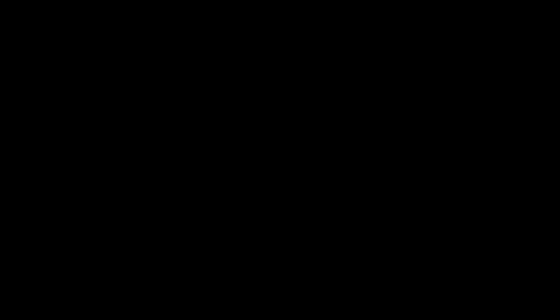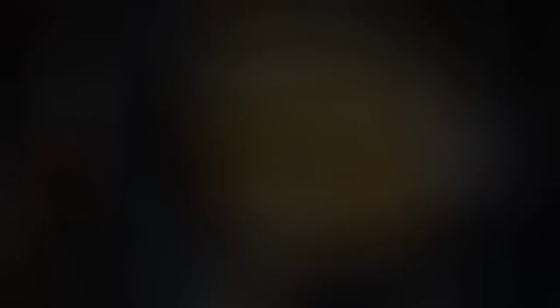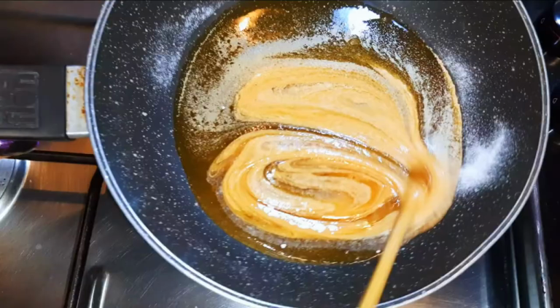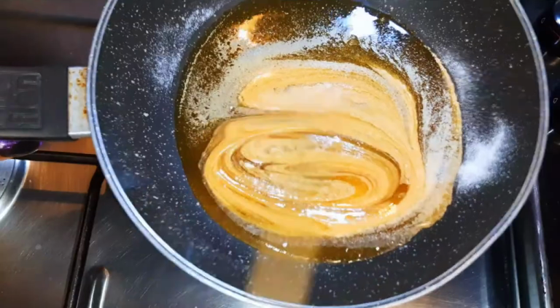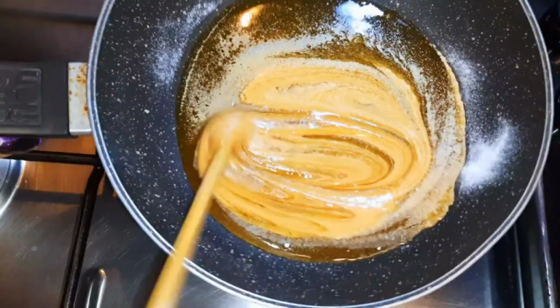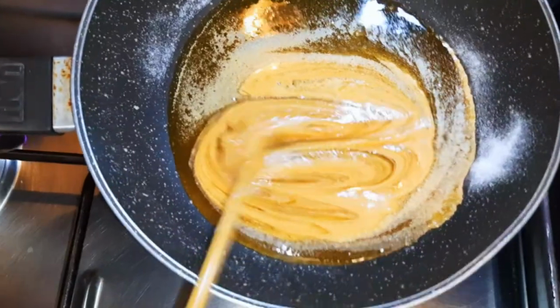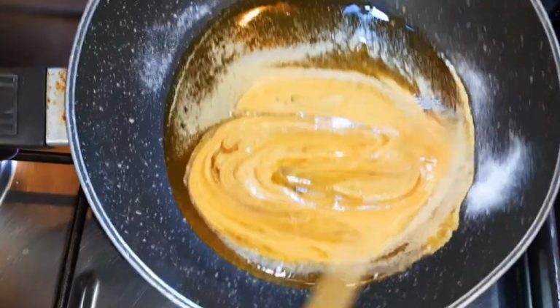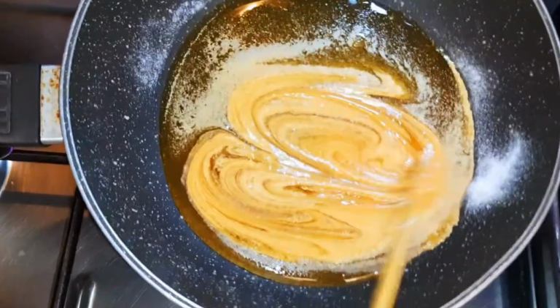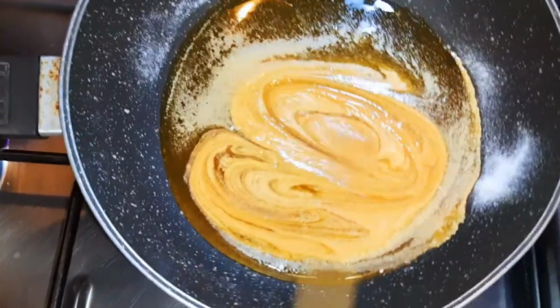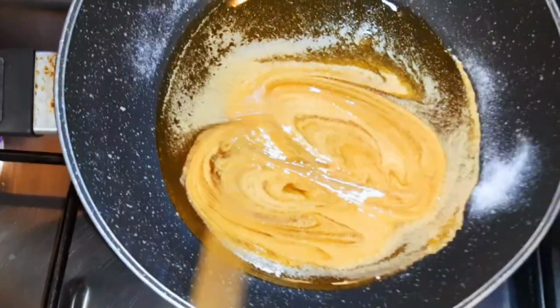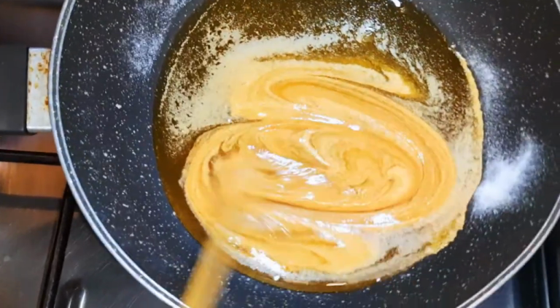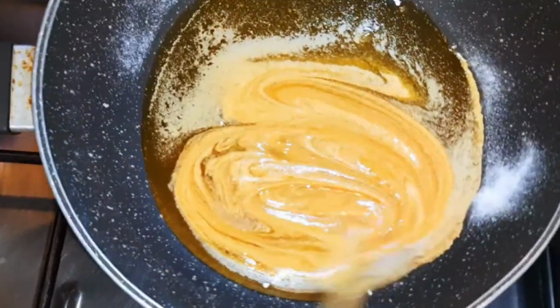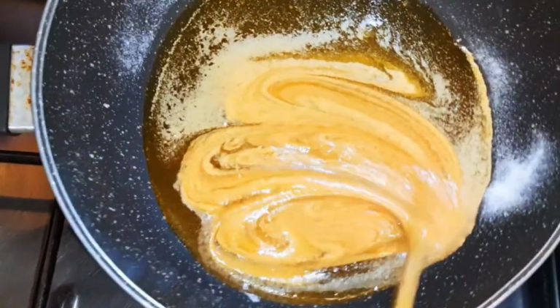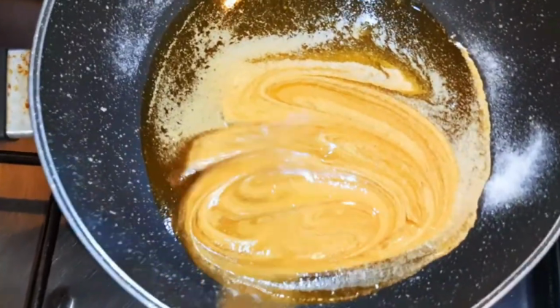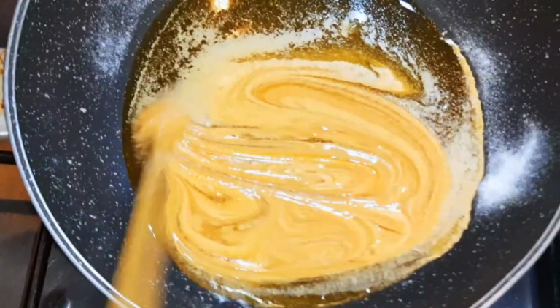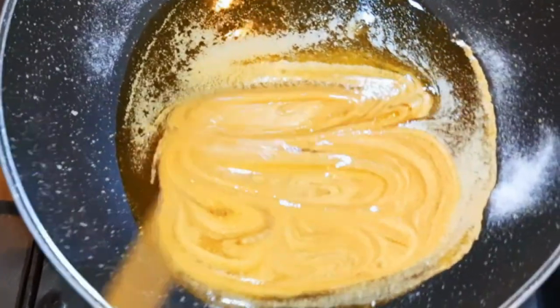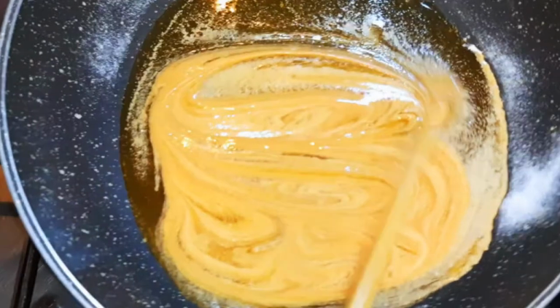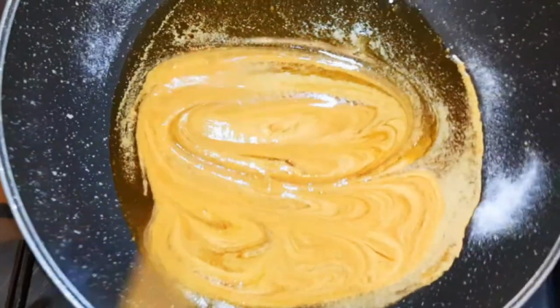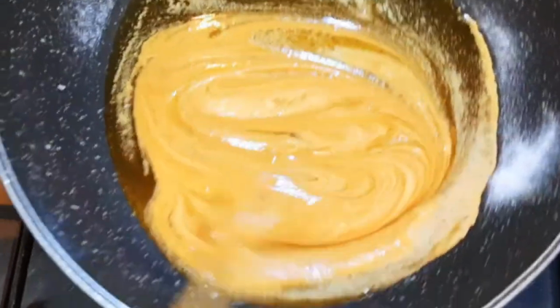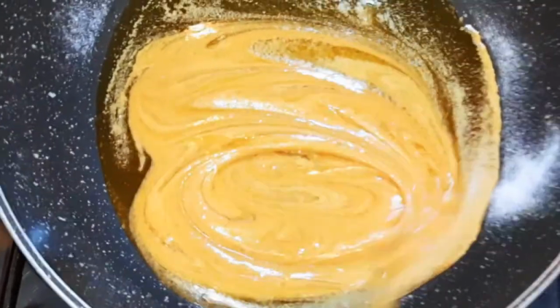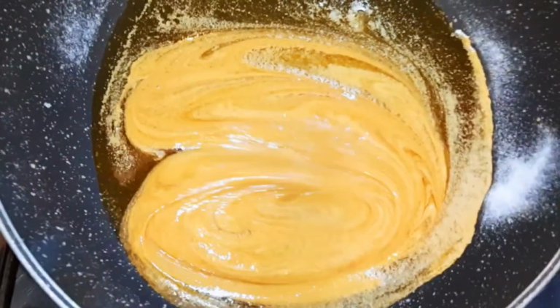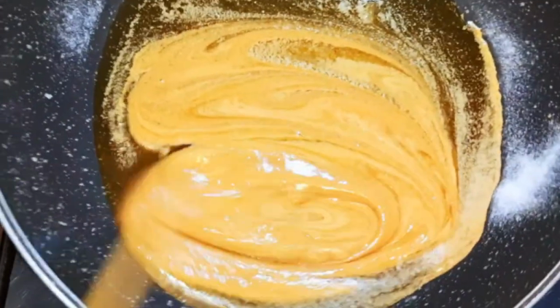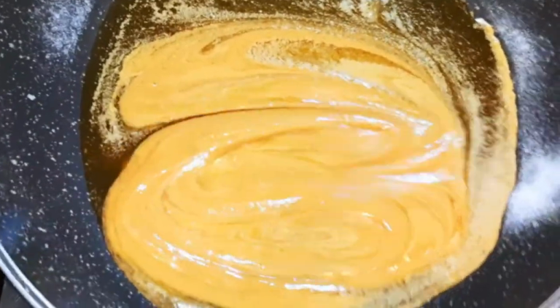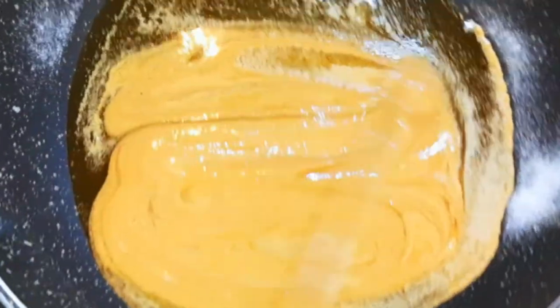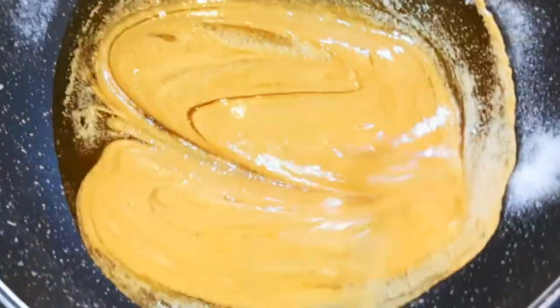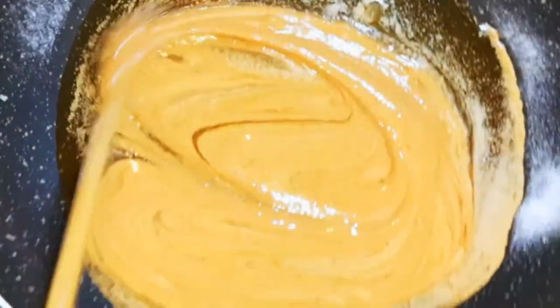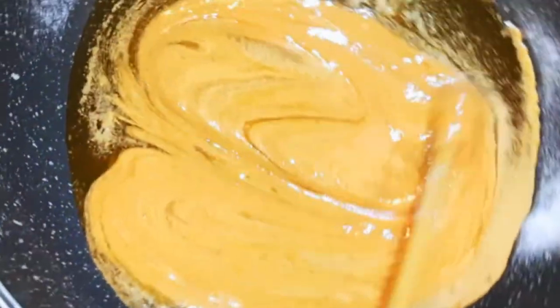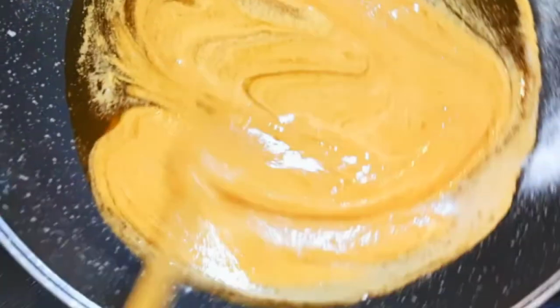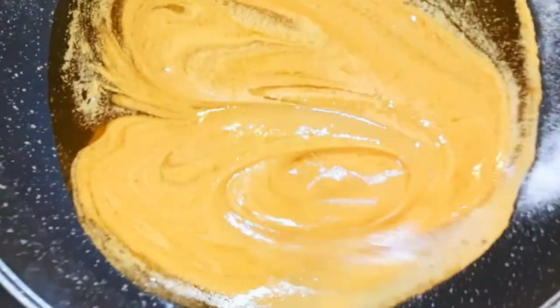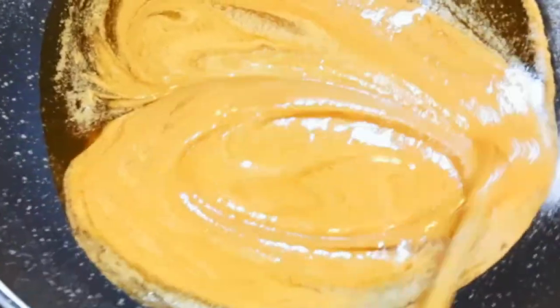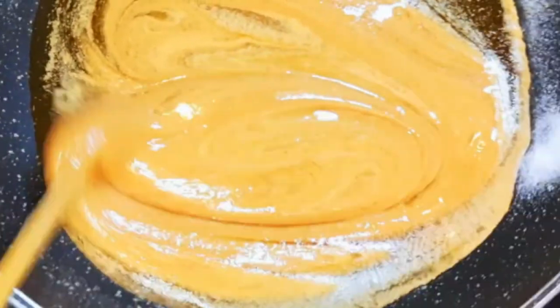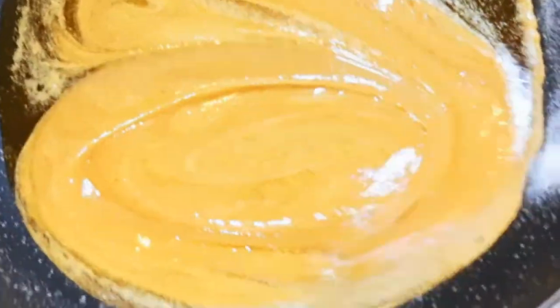Hey hey hey! Welcome back to my channel. So as you can see, today I'm bringing to you the famous Korean Dalgona candy. Without wasting time, let's just get started.